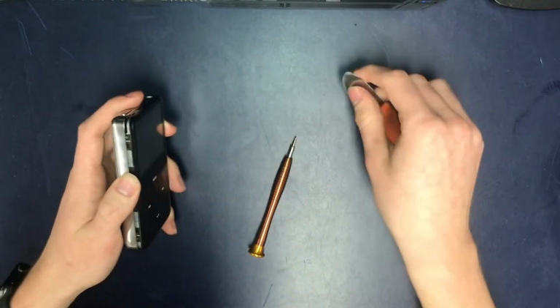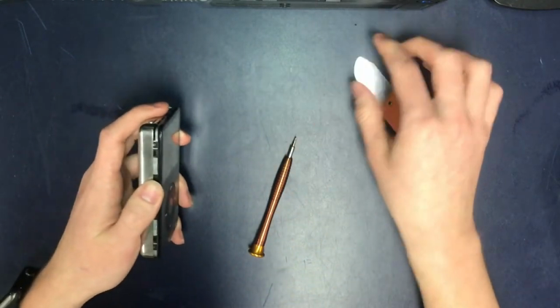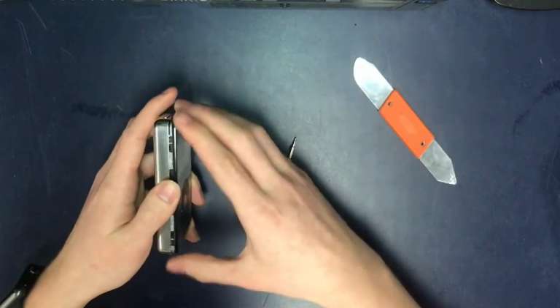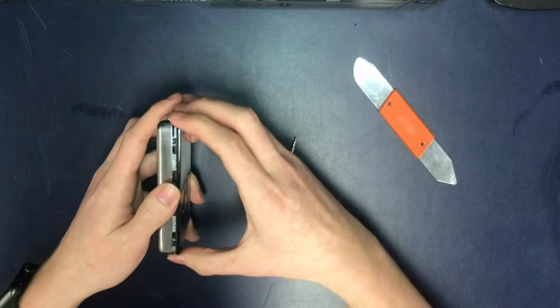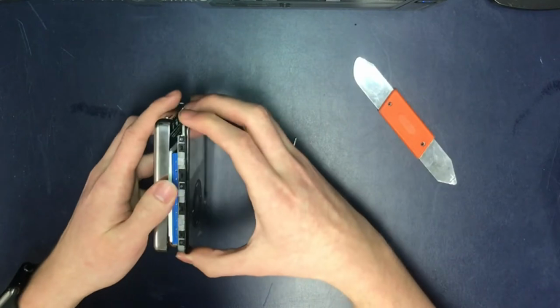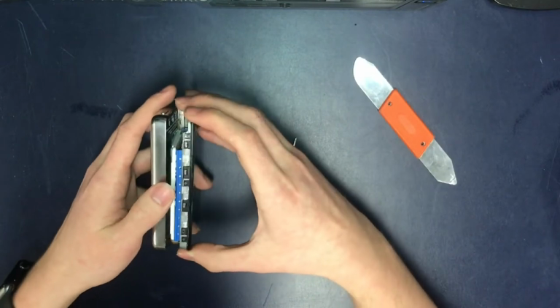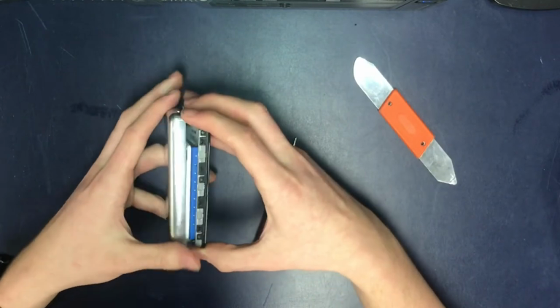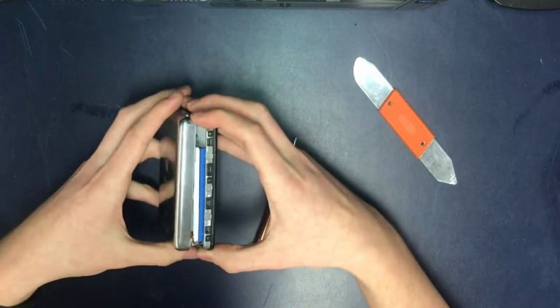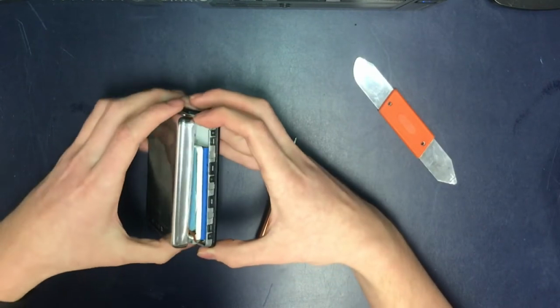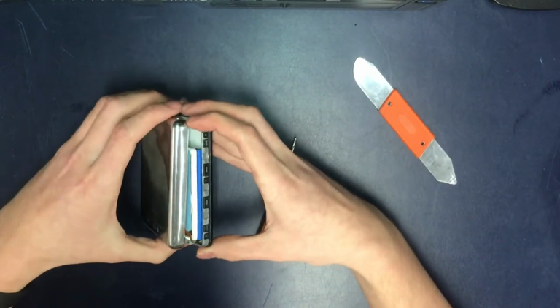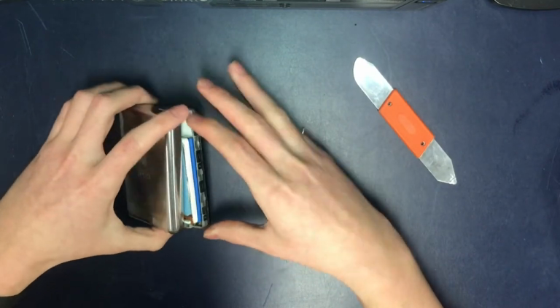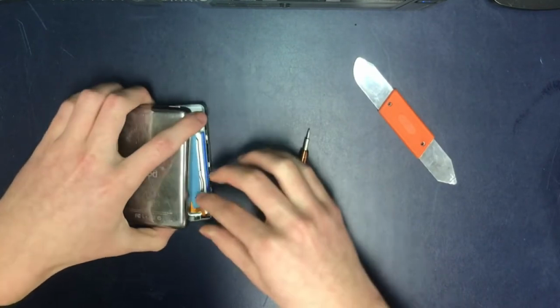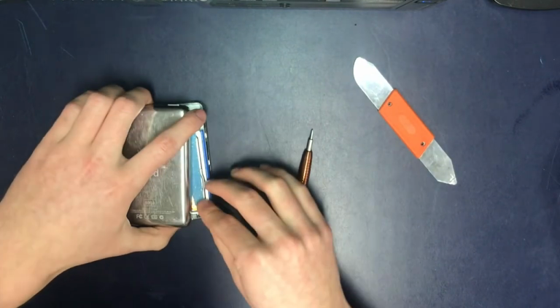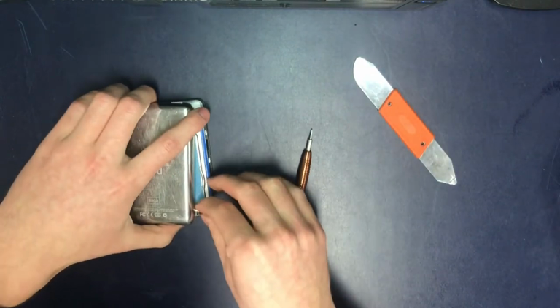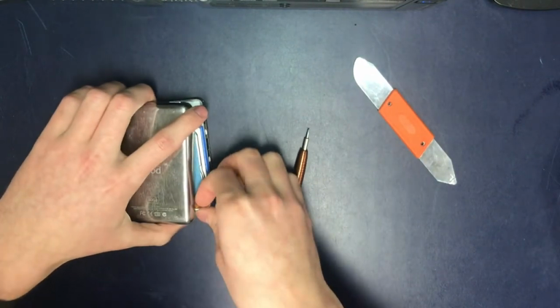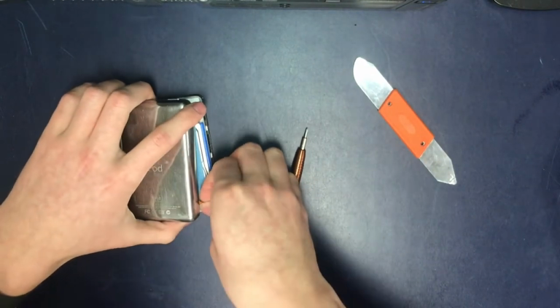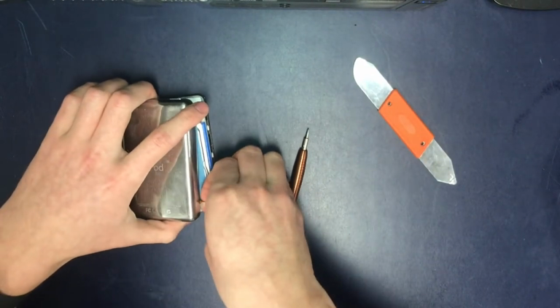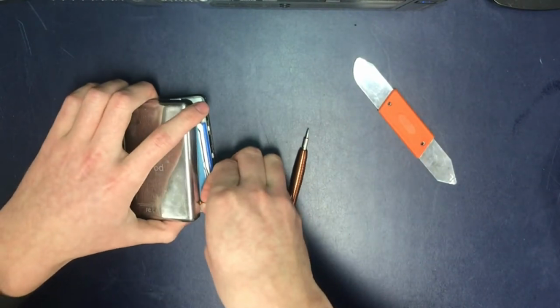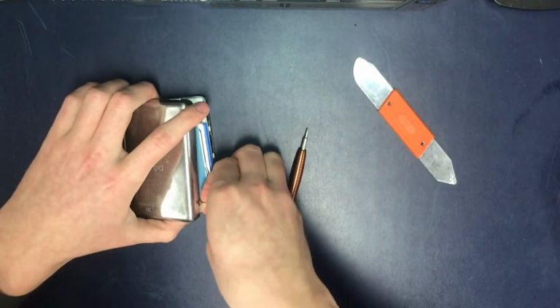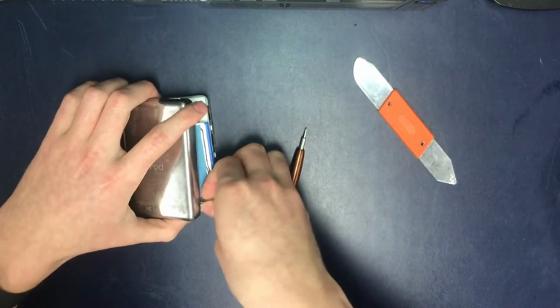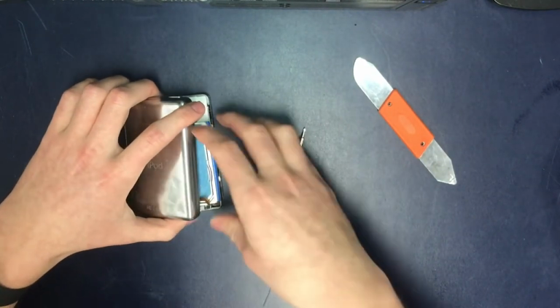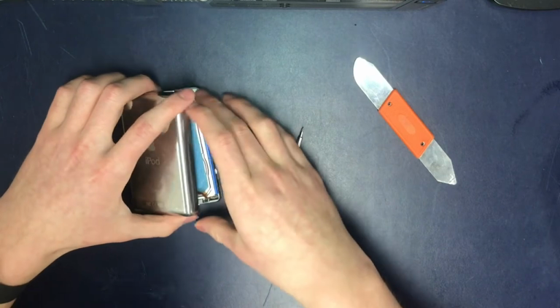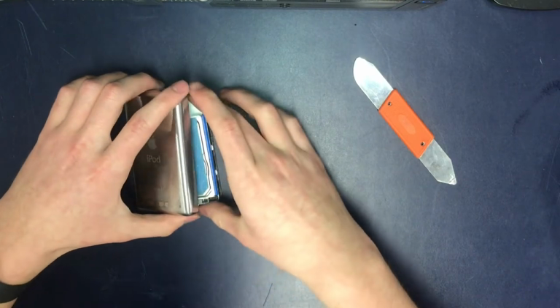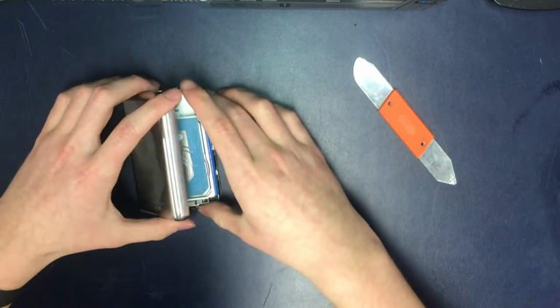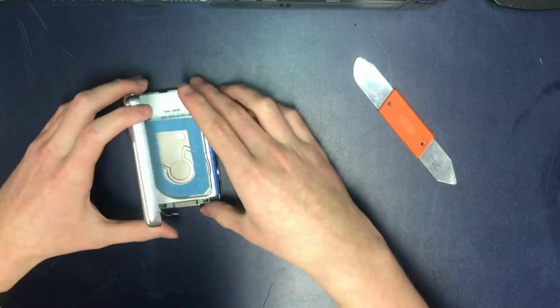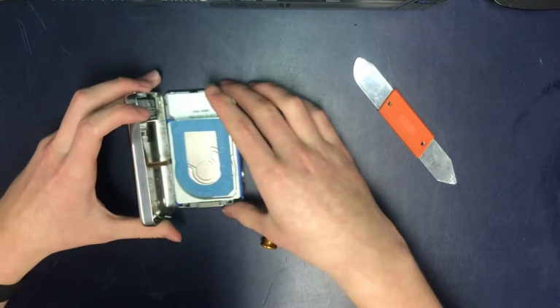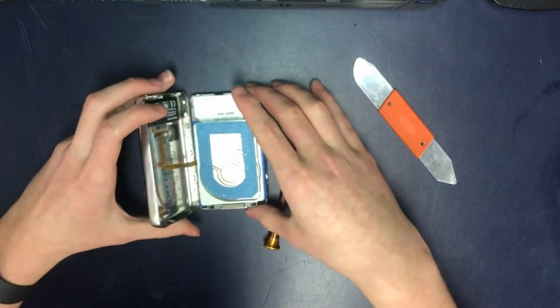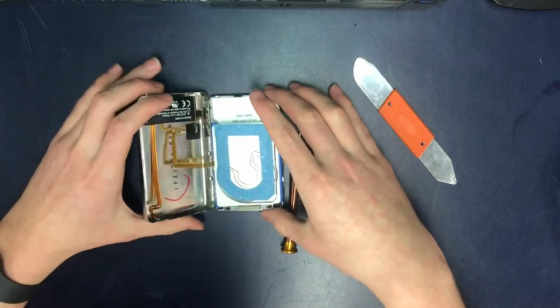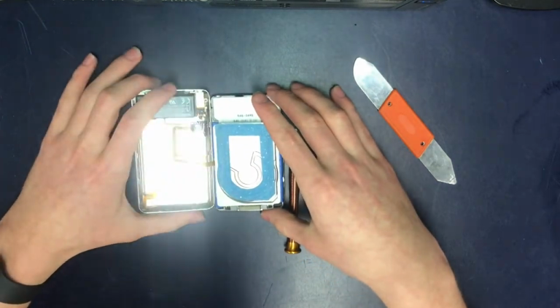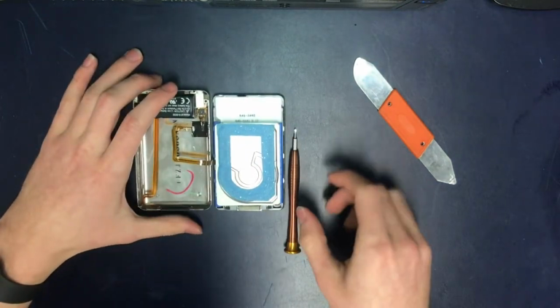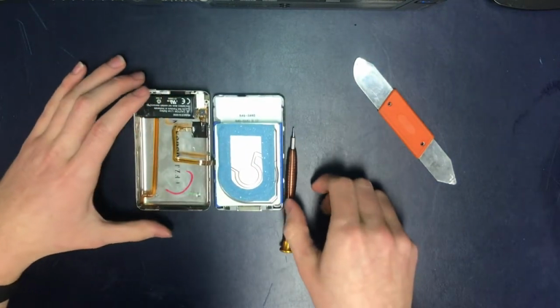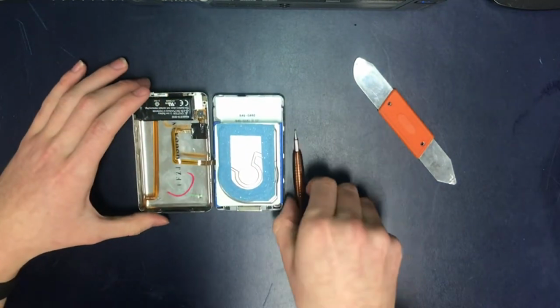Perfect. Pull the battery out. Open it up. Perfect.